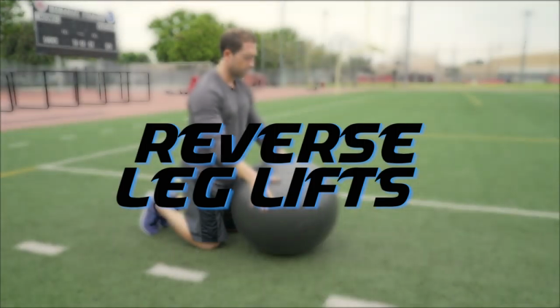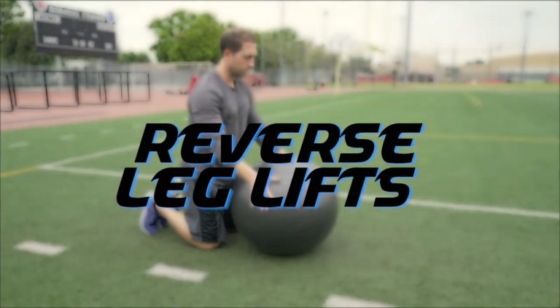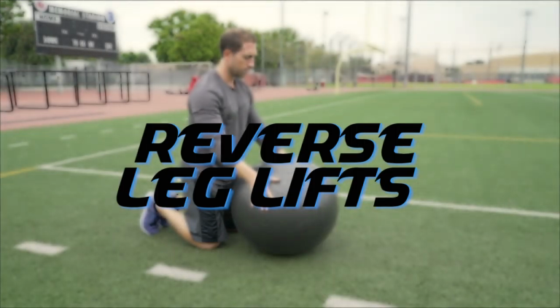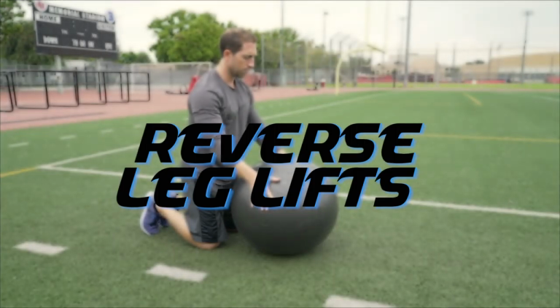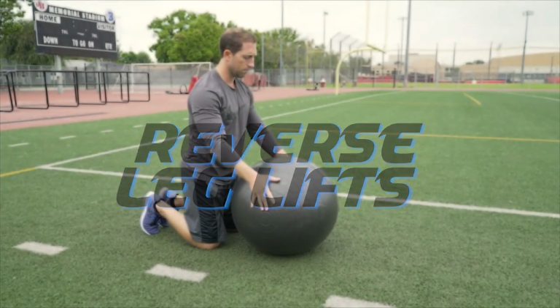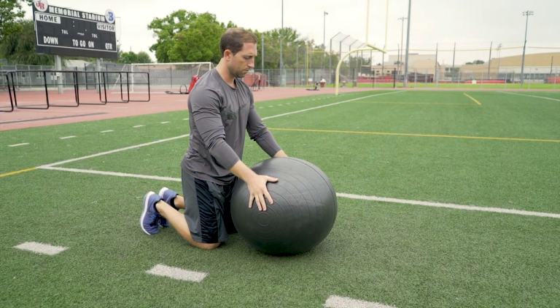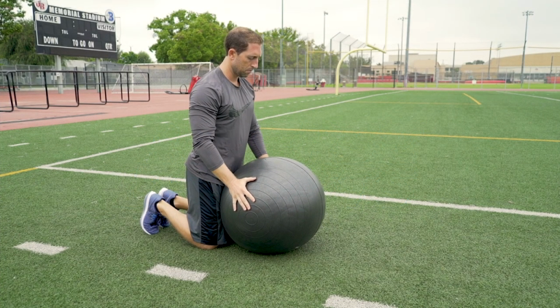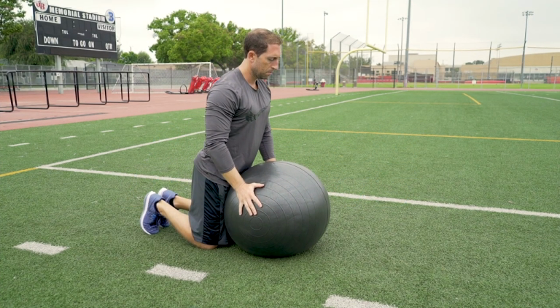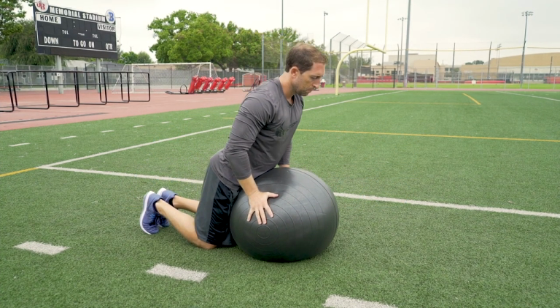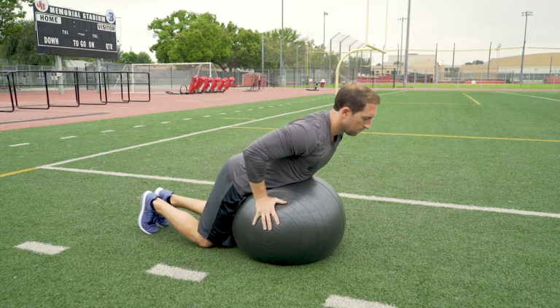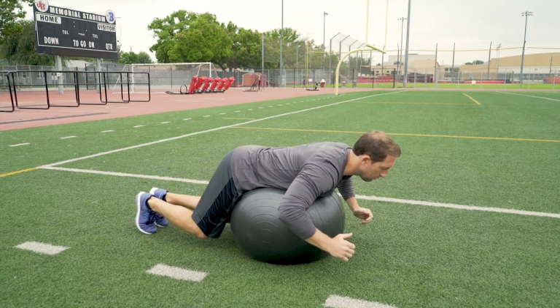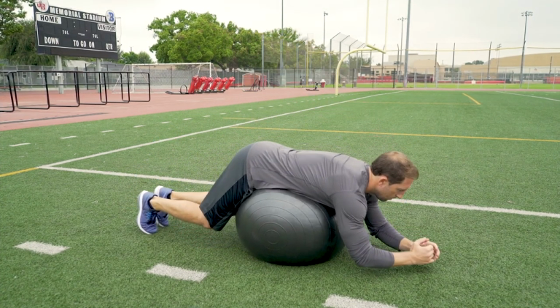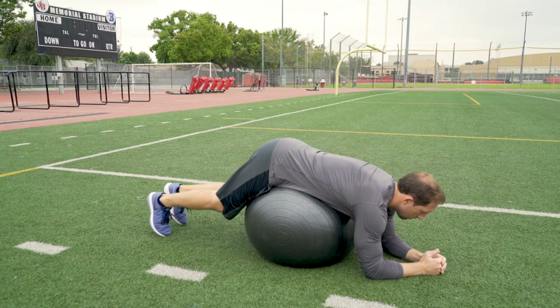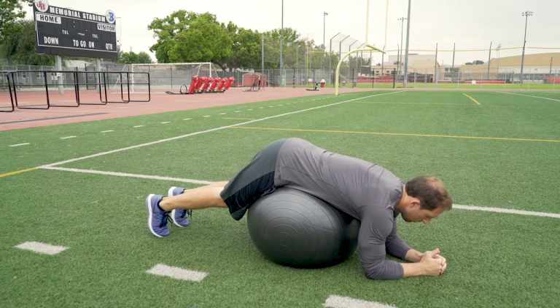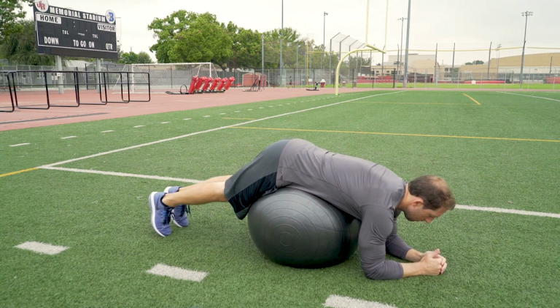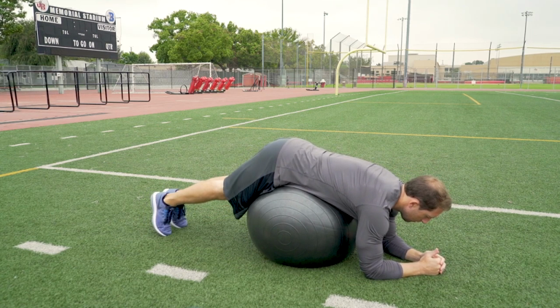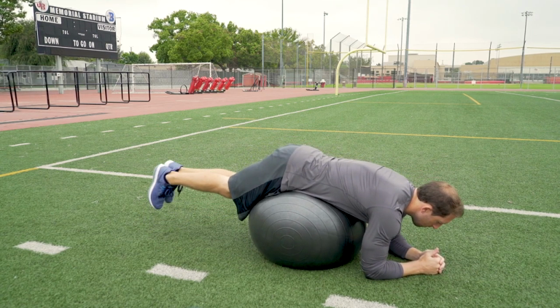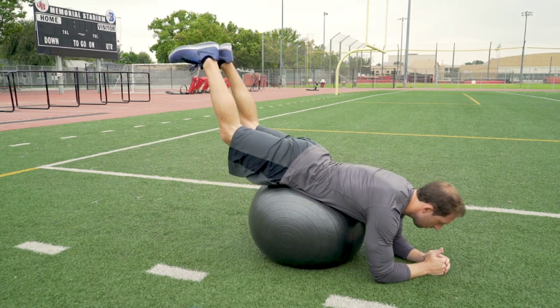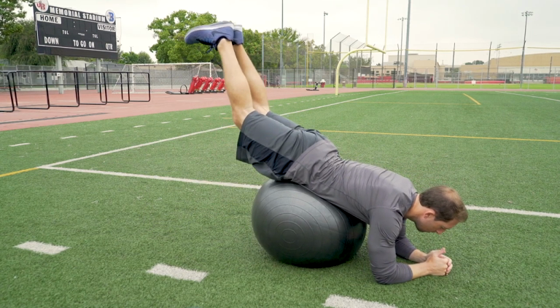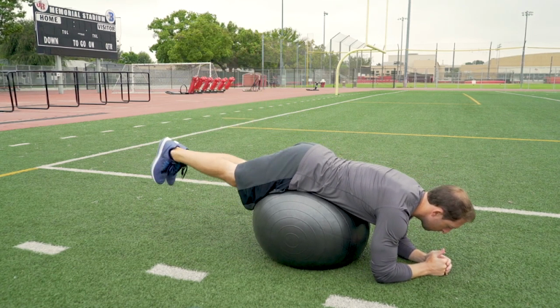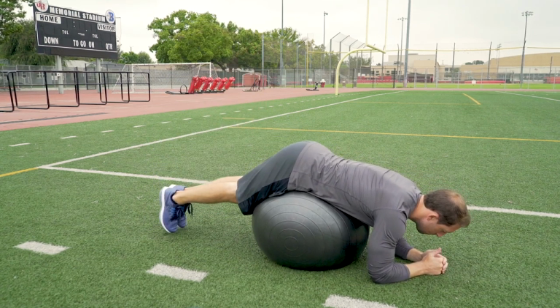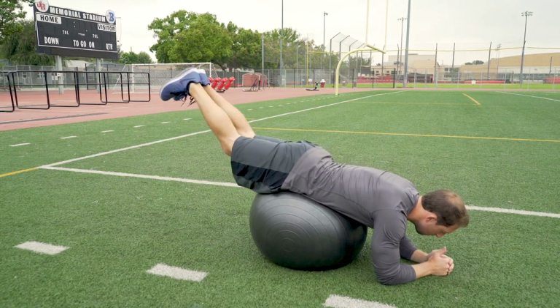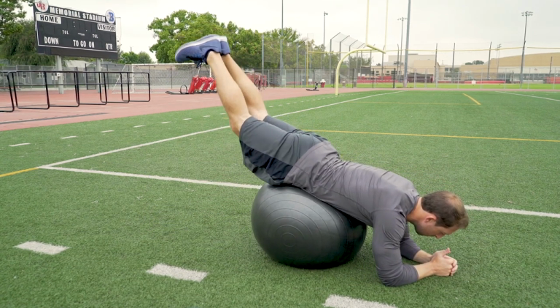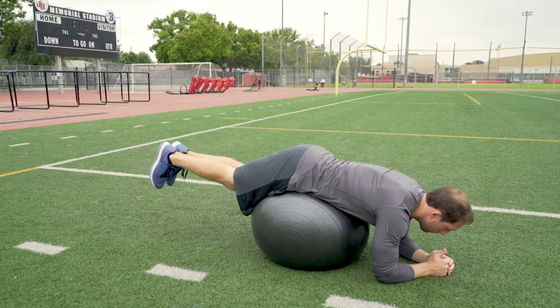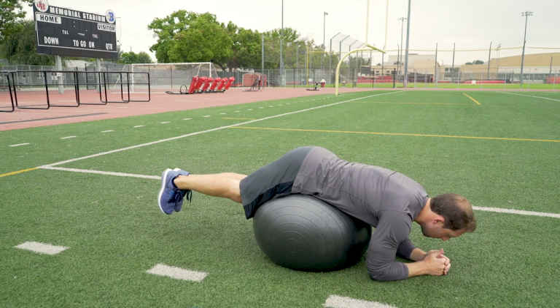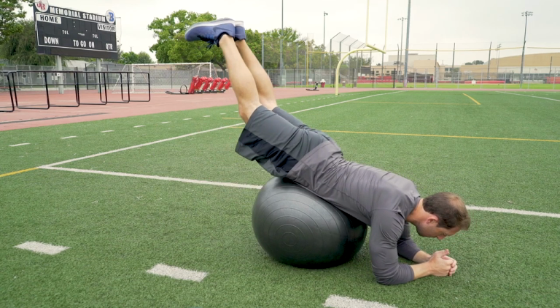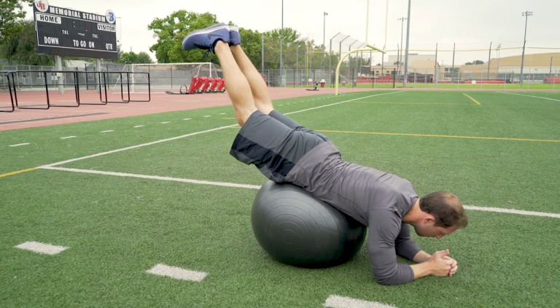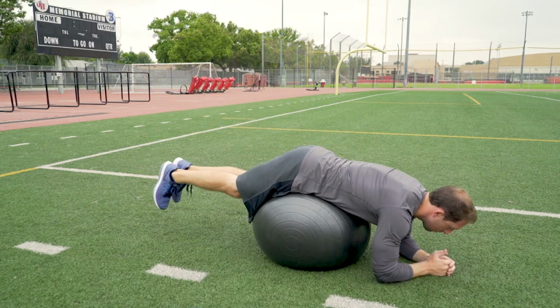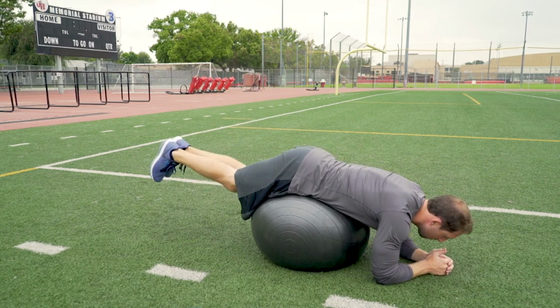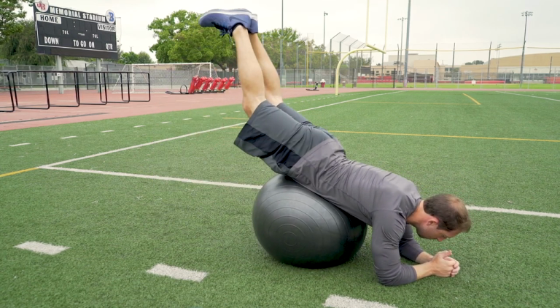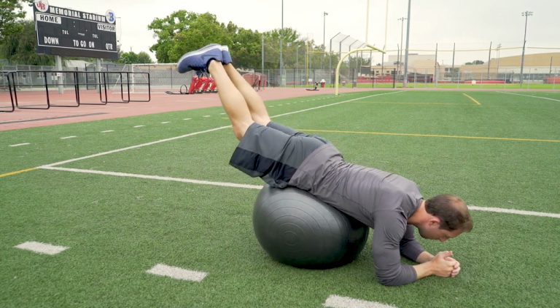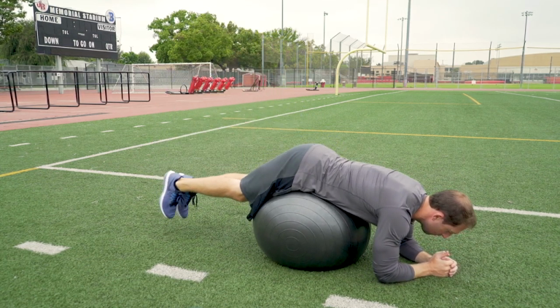Reverse leg lifts. After you finish your hyper extensions, roll over the ball until you can rest your forearms on the ground. Your hips should remain centered on the ball. Keep your legs straight and your feet together and proceed to lift your legs up and down.